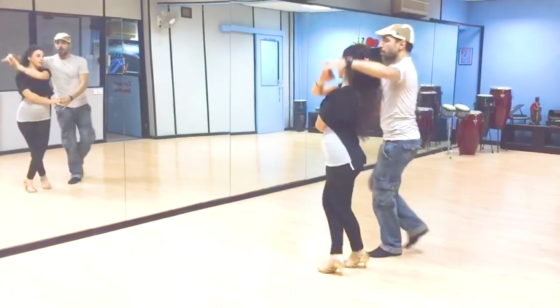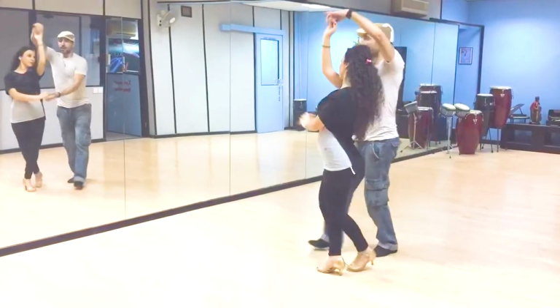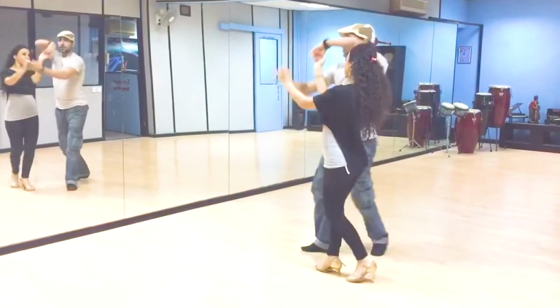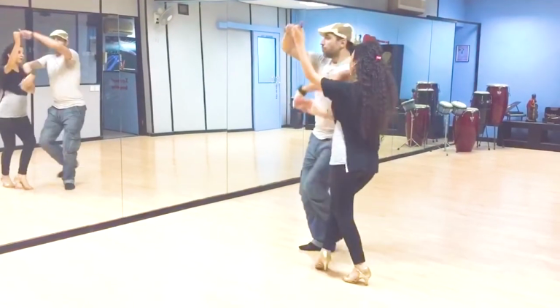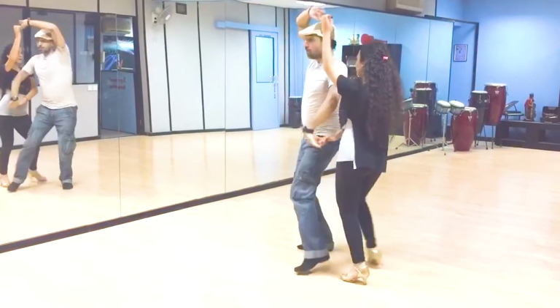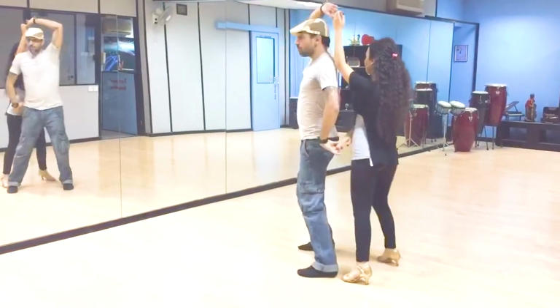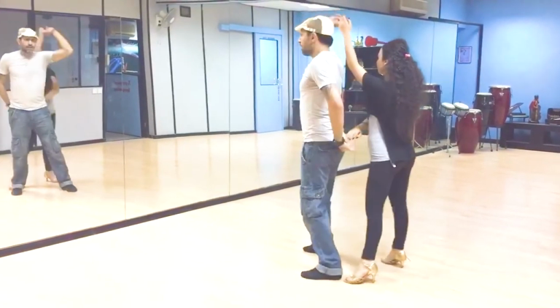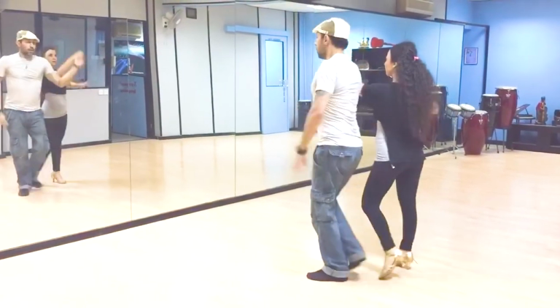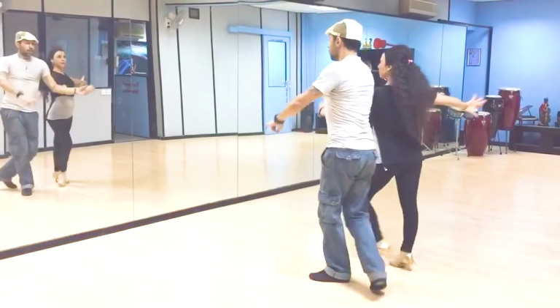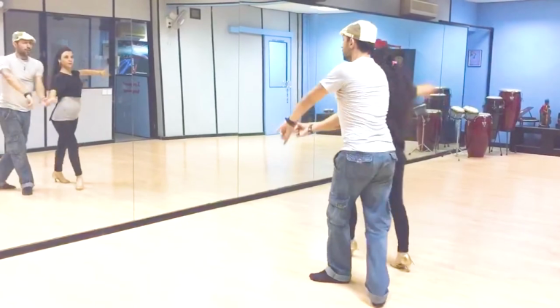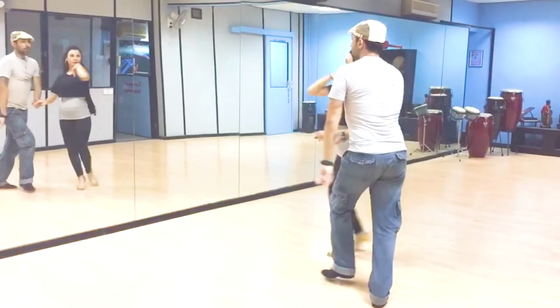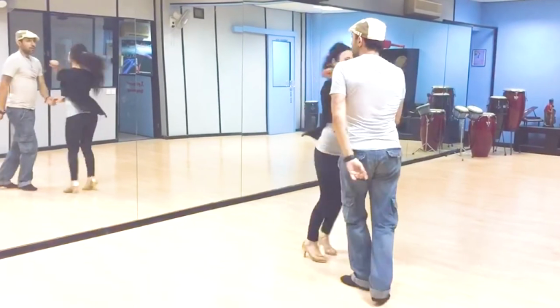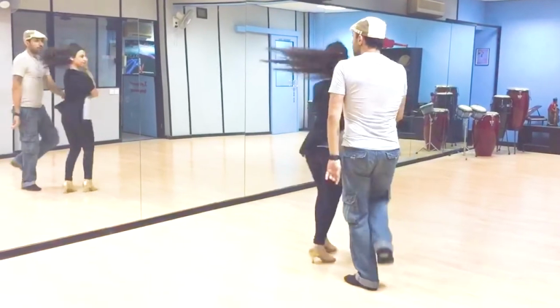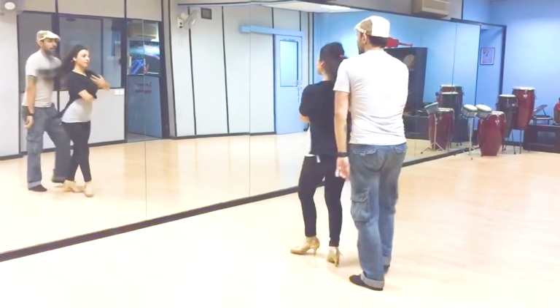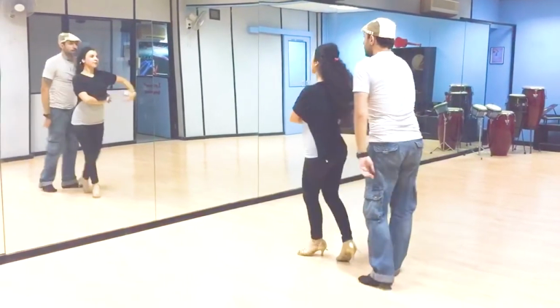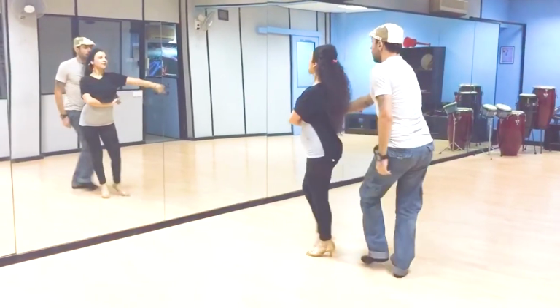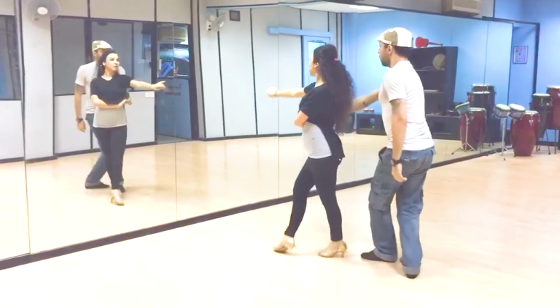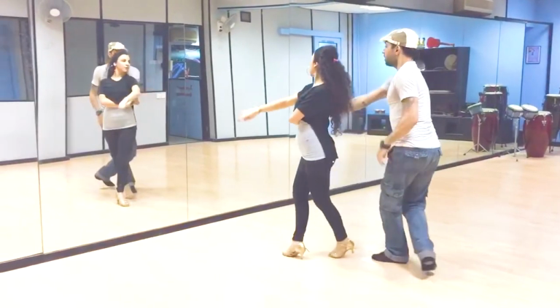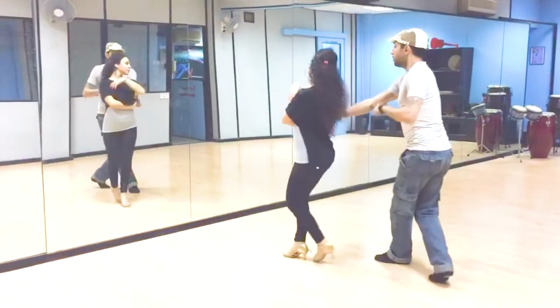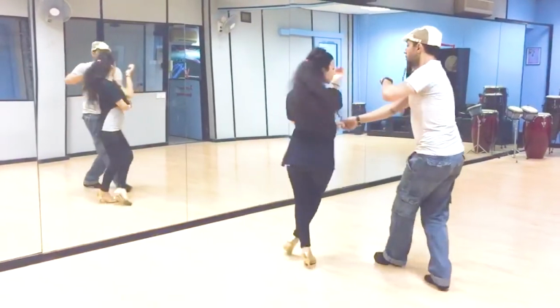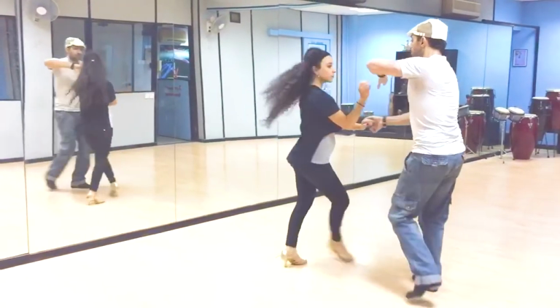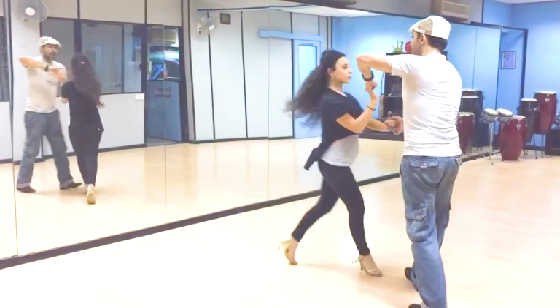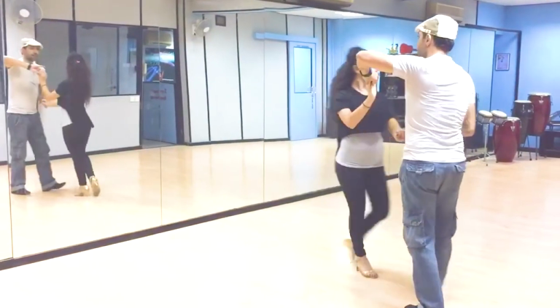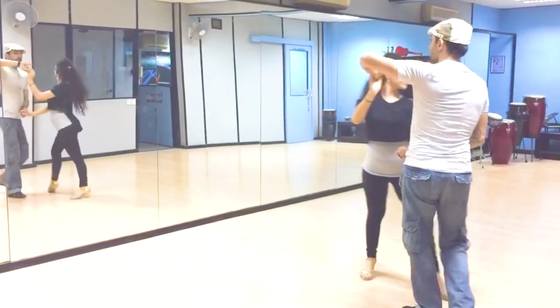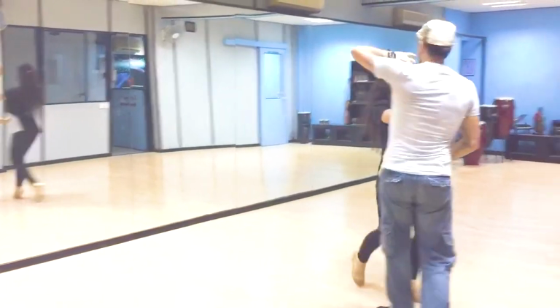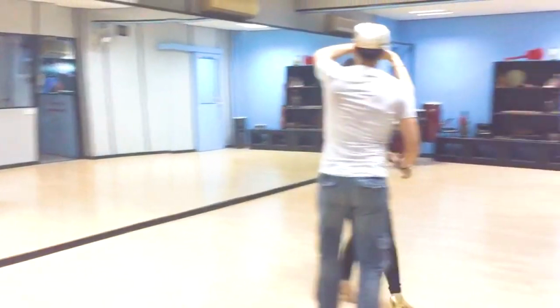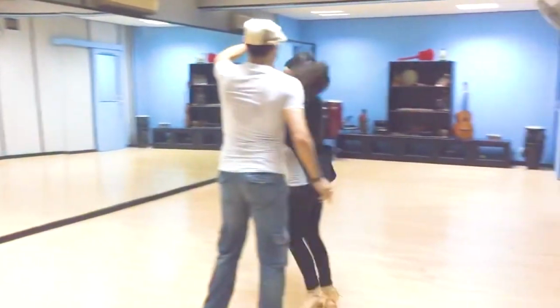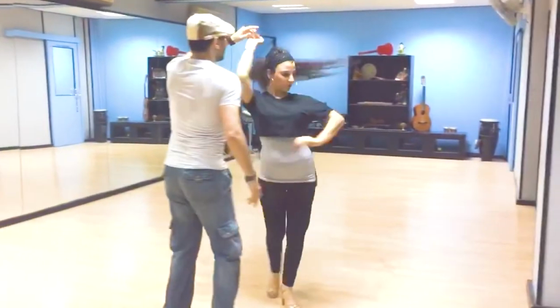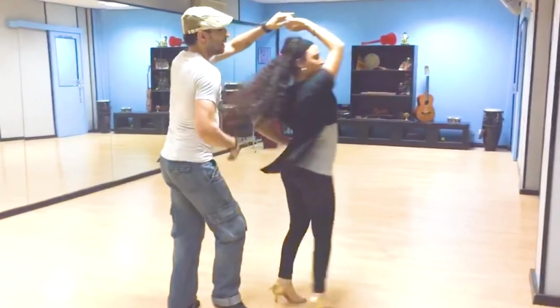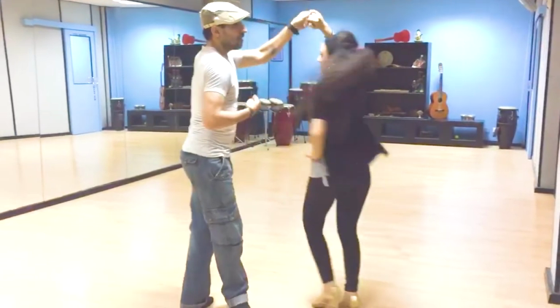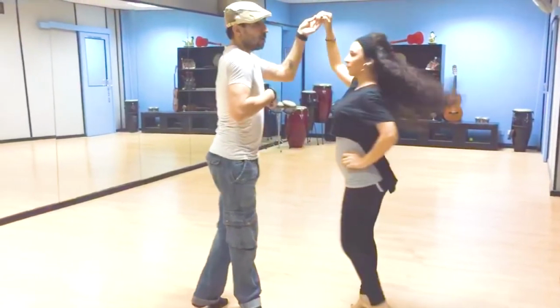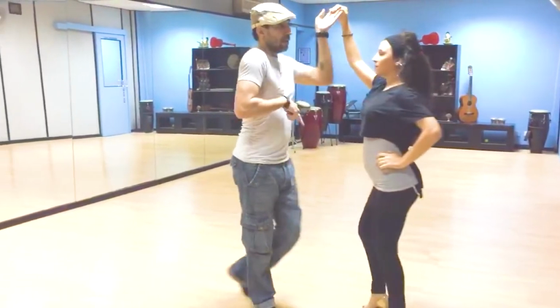One, two, three — roll into the video one more time. One, two, switch hands, five, six, guys go in.